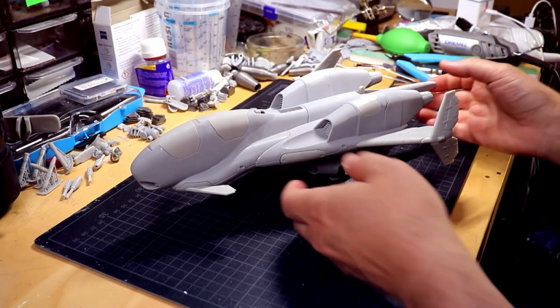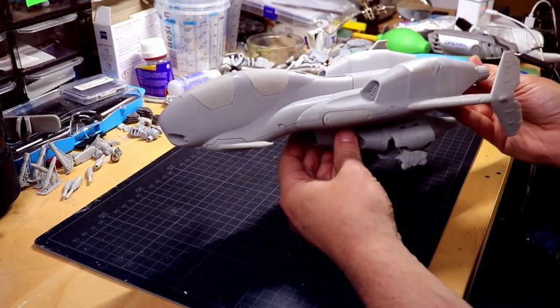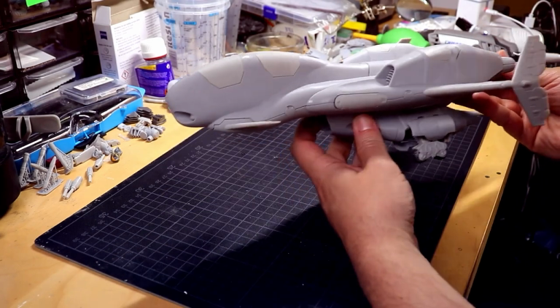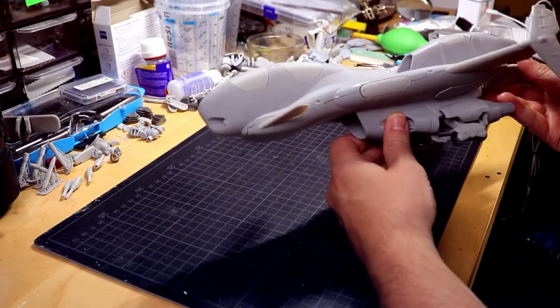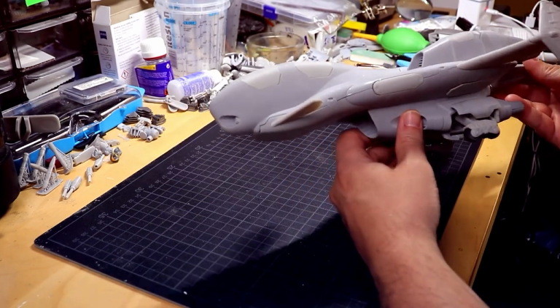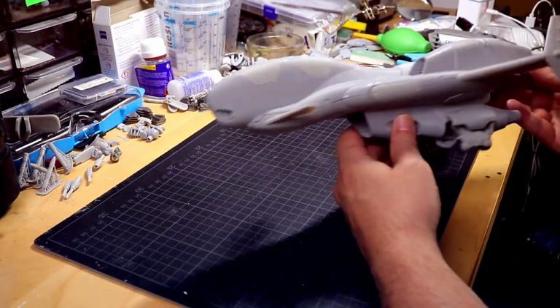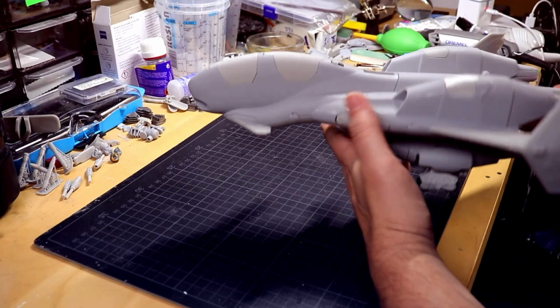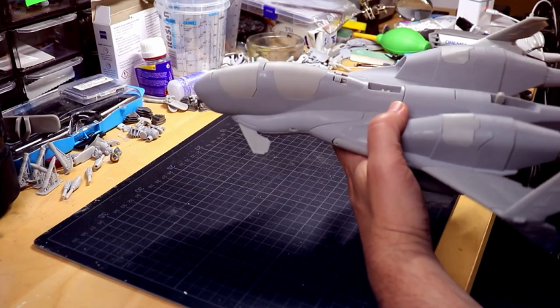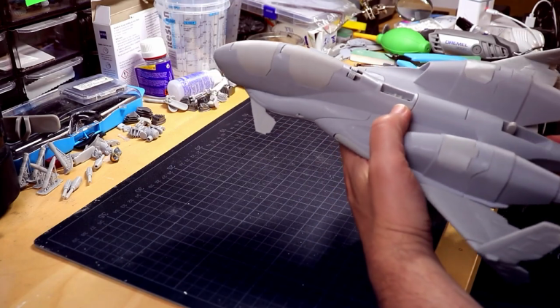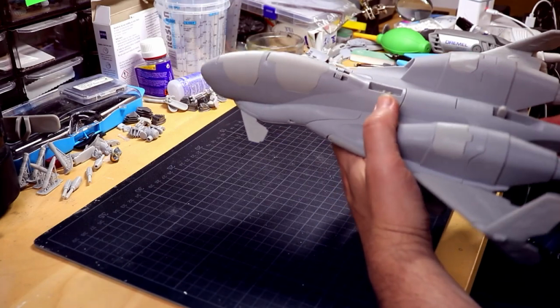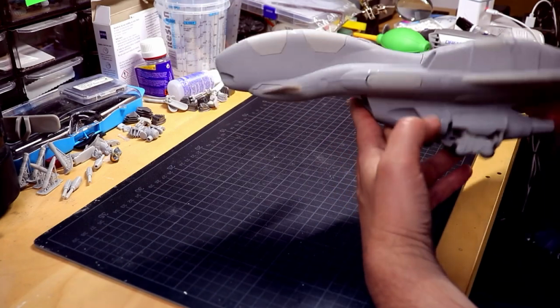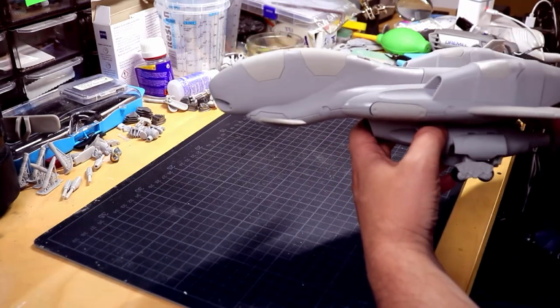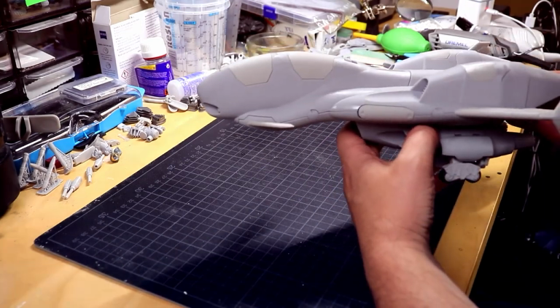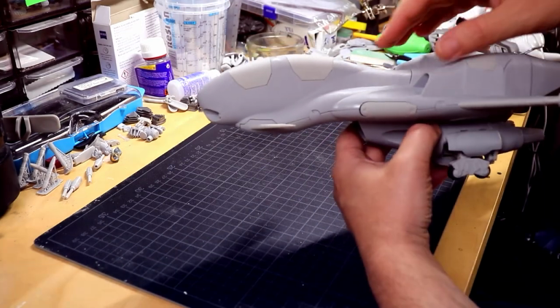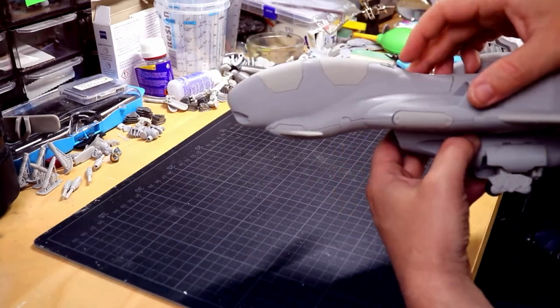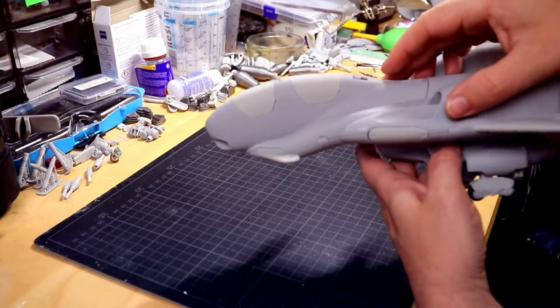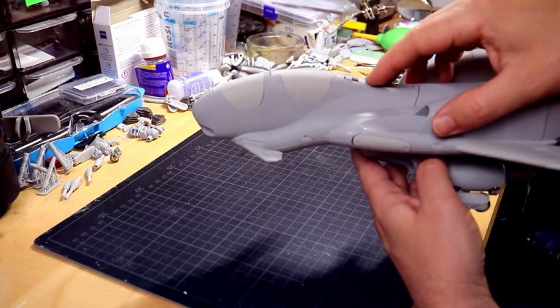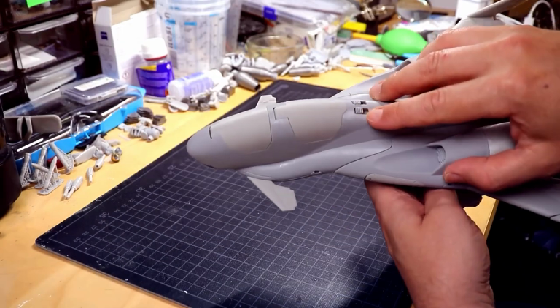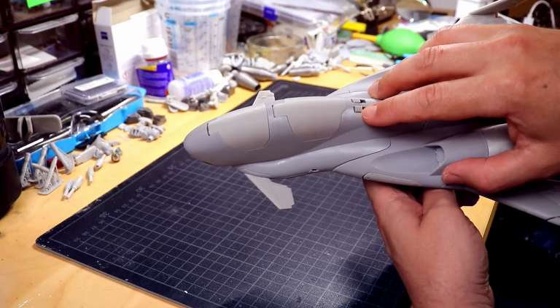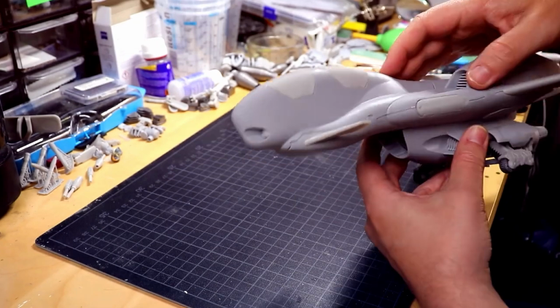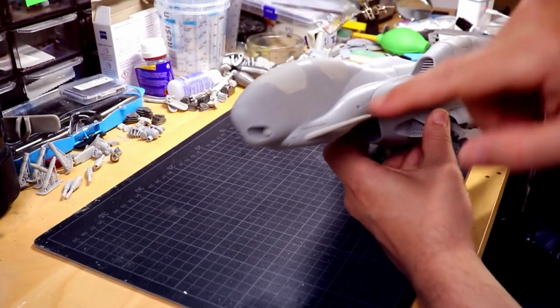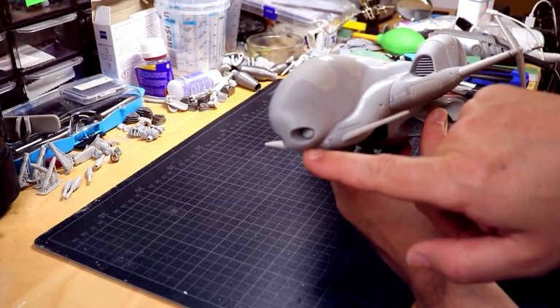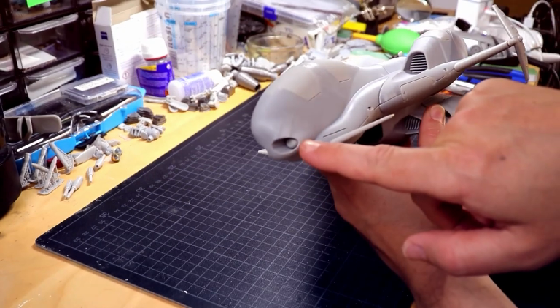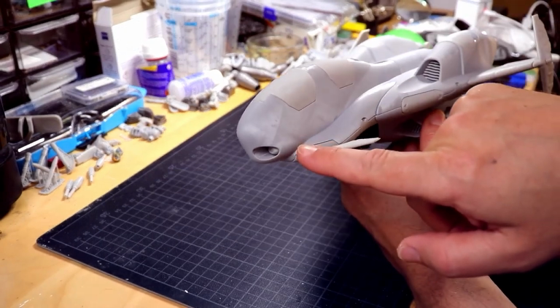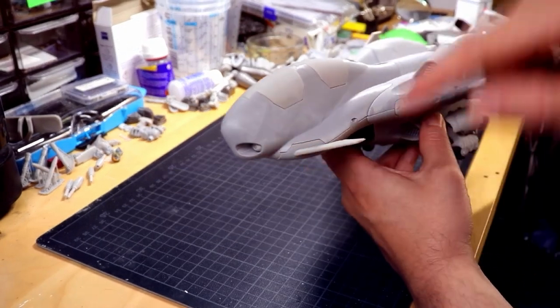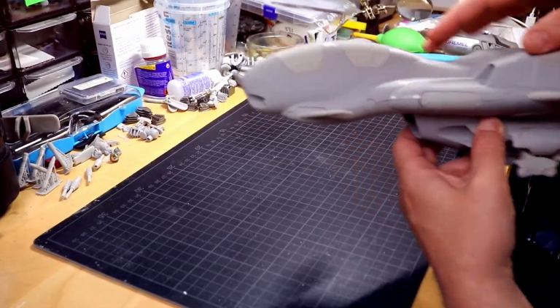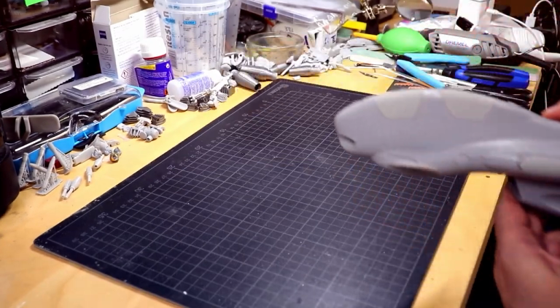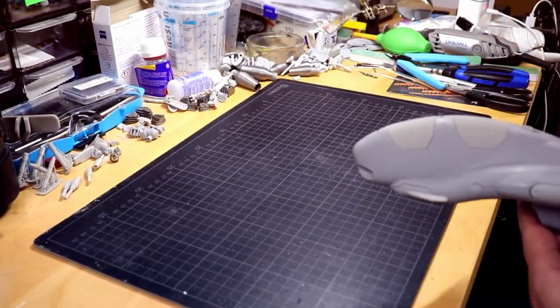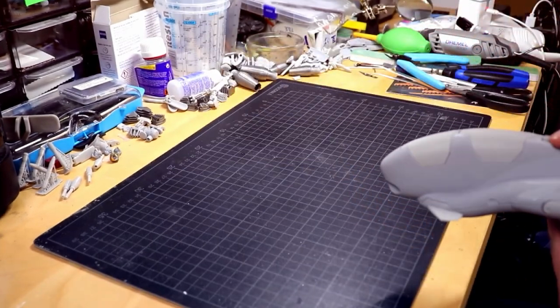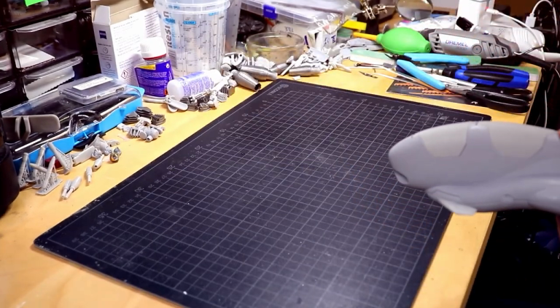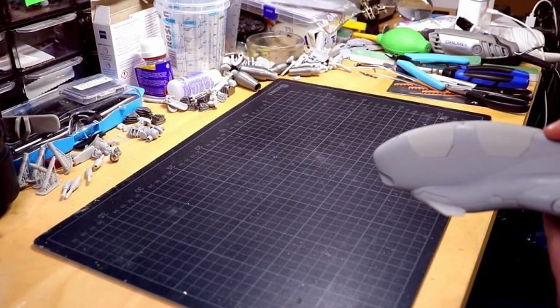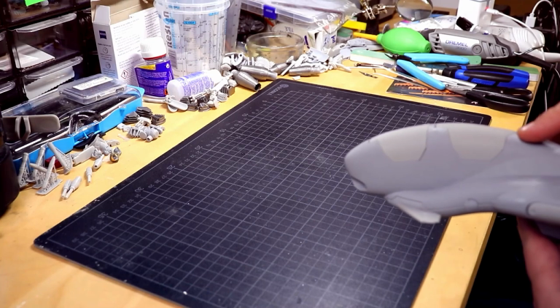As I showed before, the Caskalot torpedo boat has an actual working shooting mechanism — you can see the levers up here. Both torpedo tubes are loaded and I can quickly demonstrate the firing power.